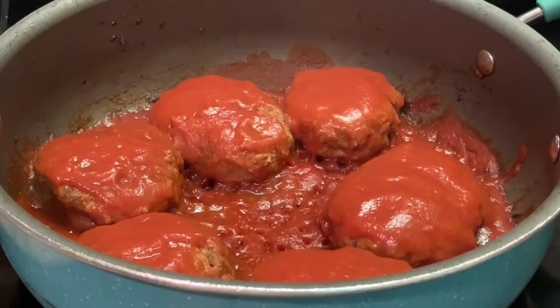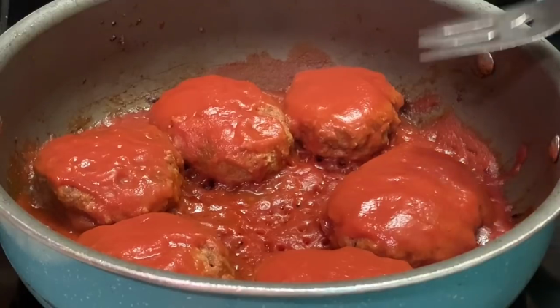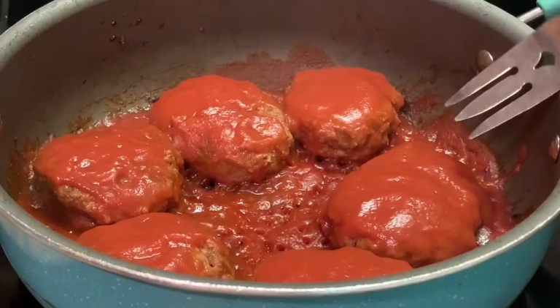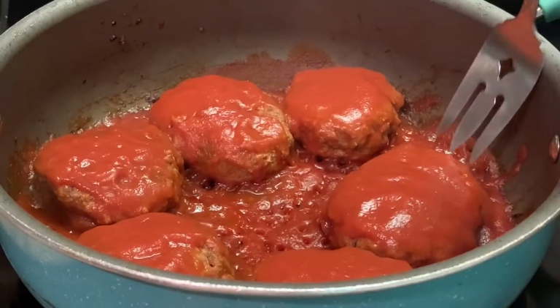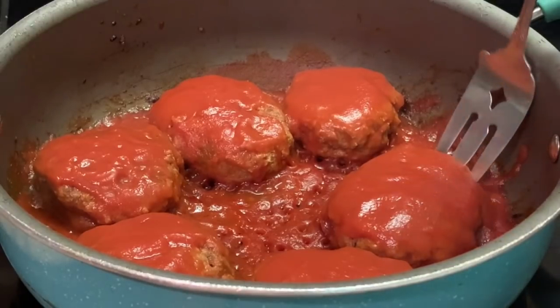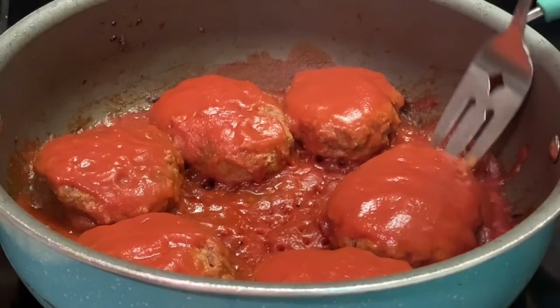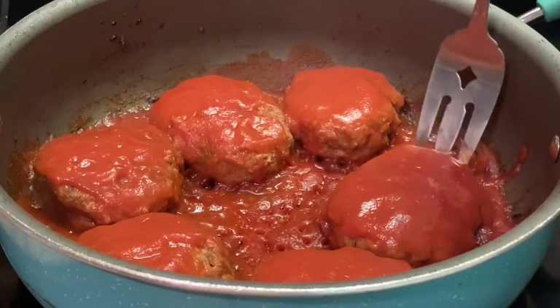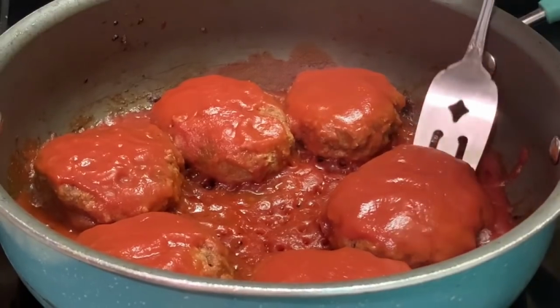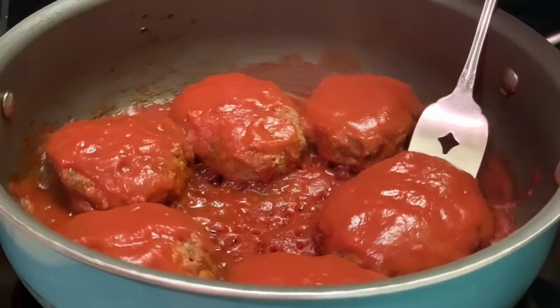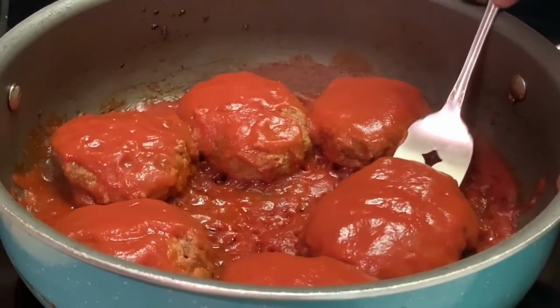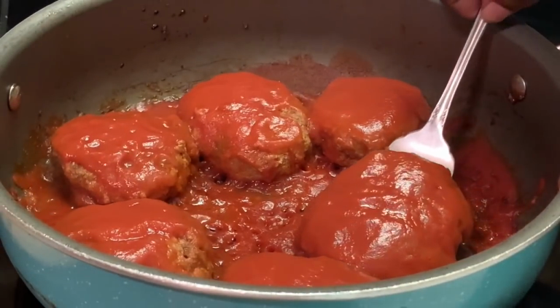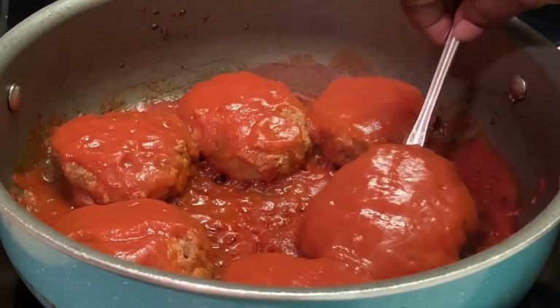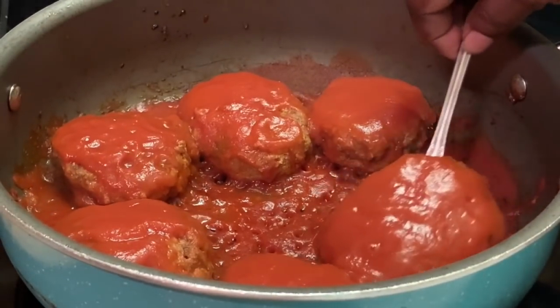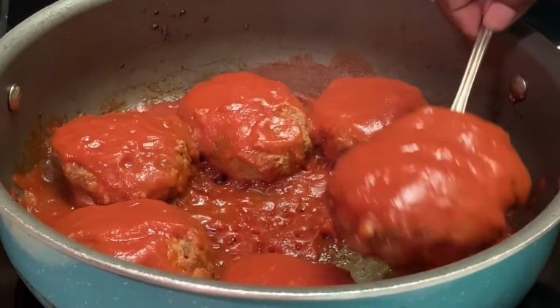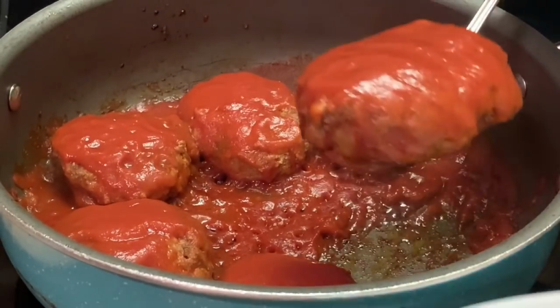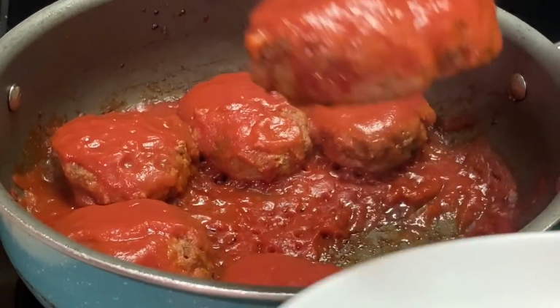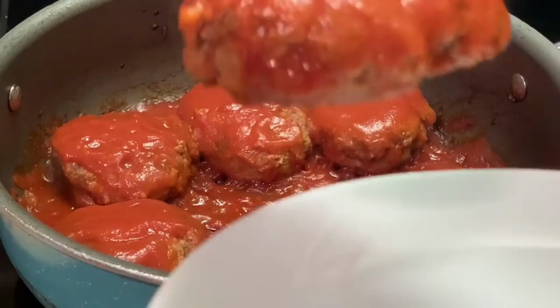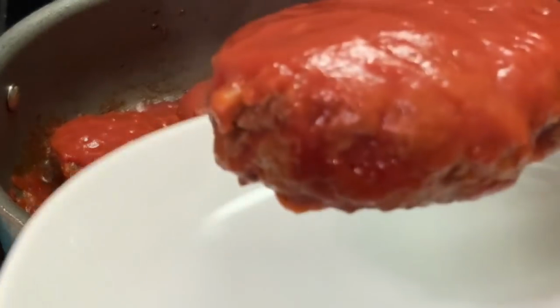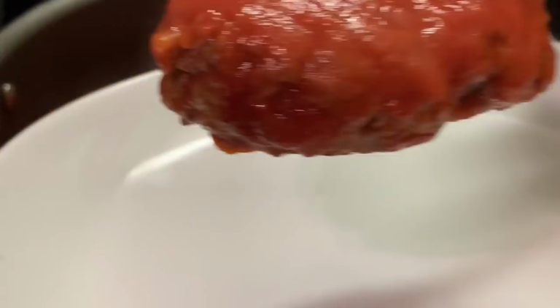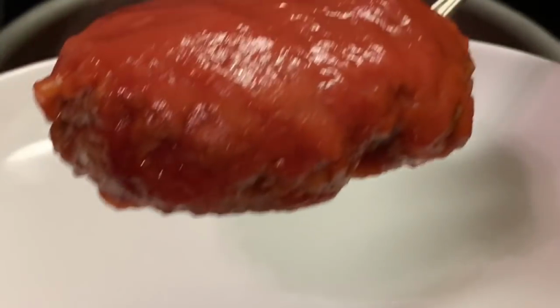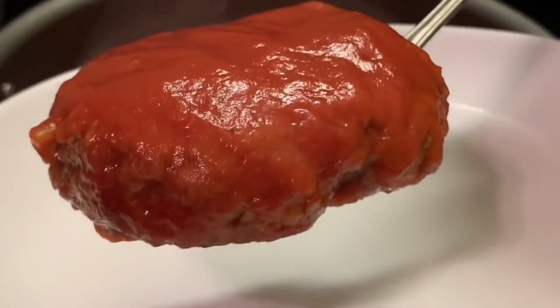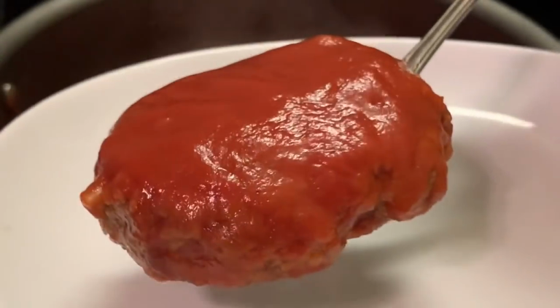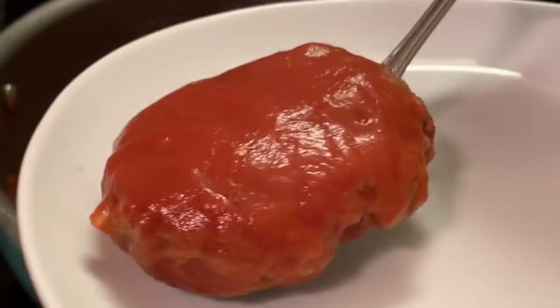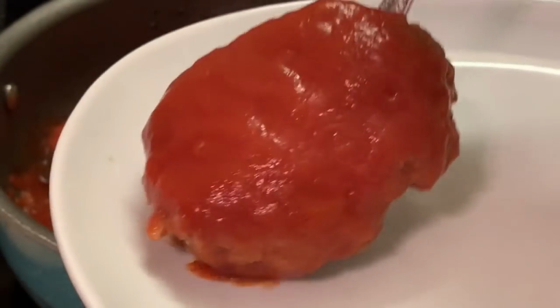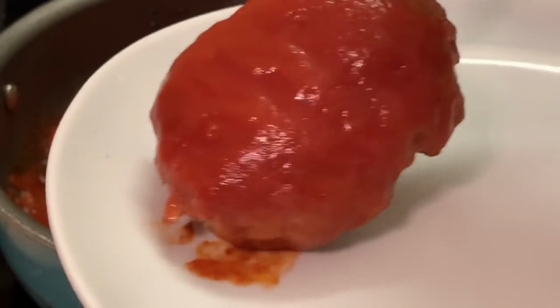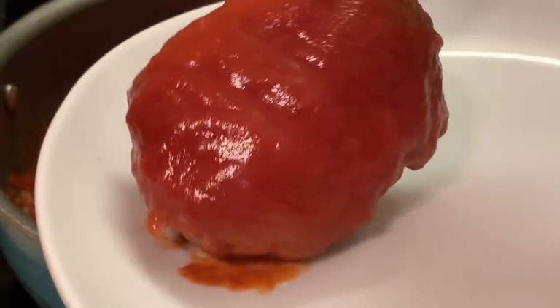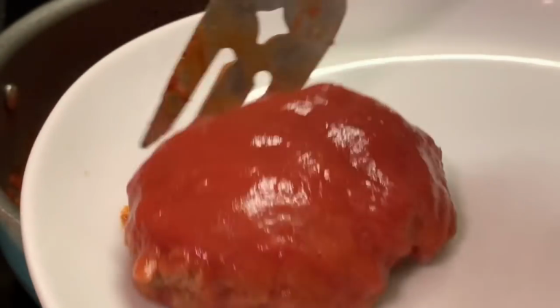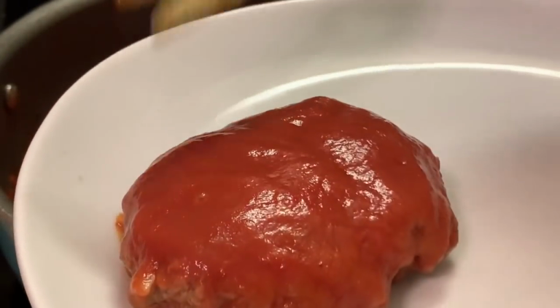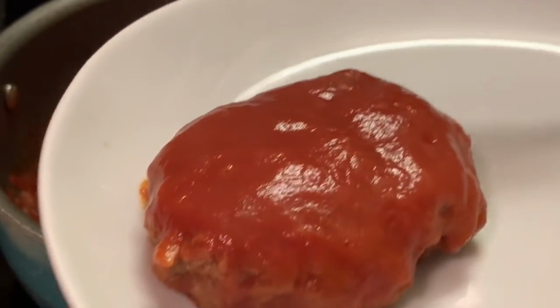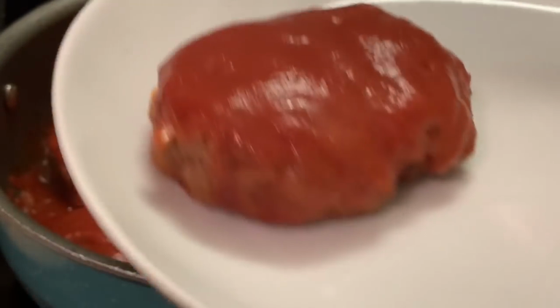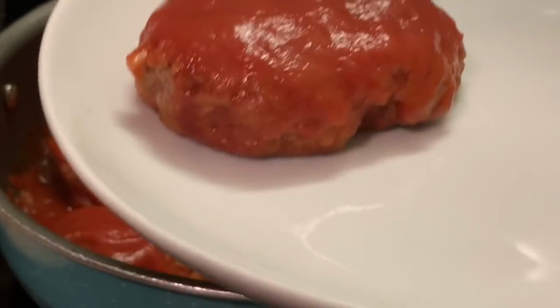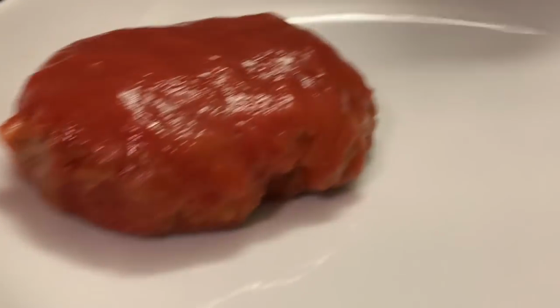Y'all, there we have it — this is our meatloaf. Let me show y'all how it looks. I'll place two on here.